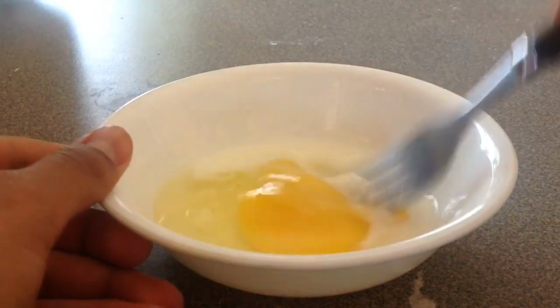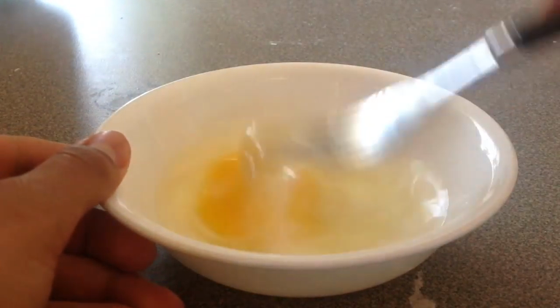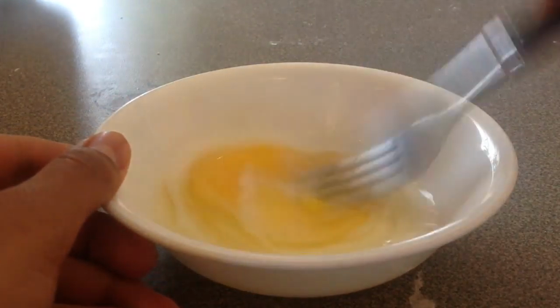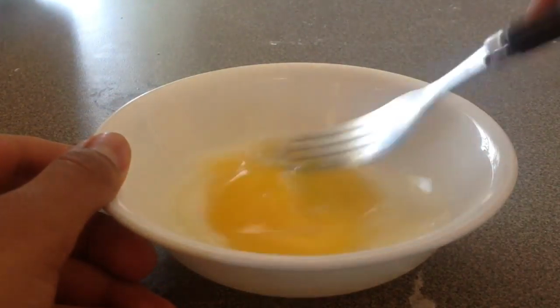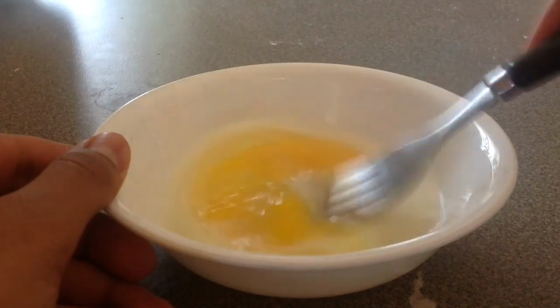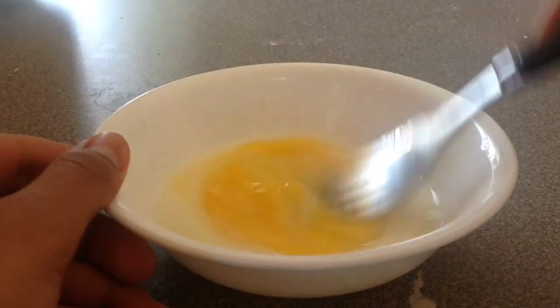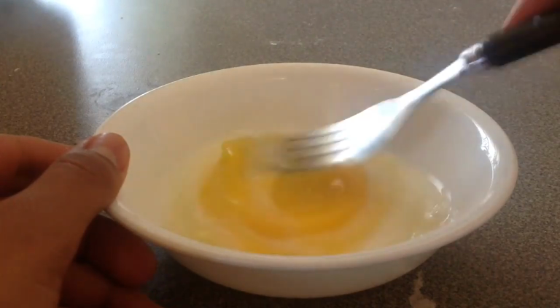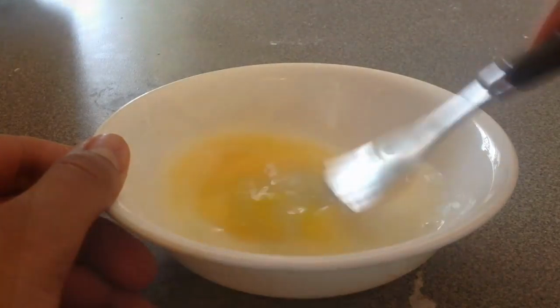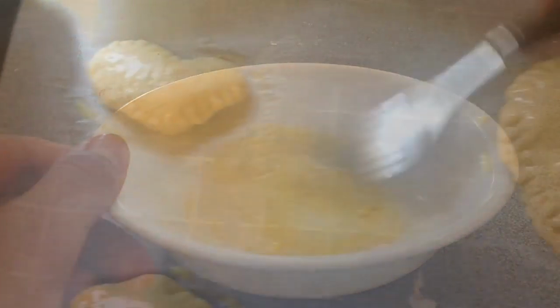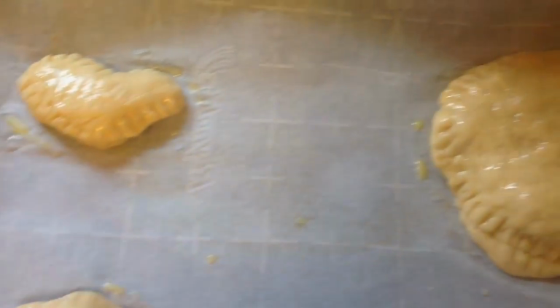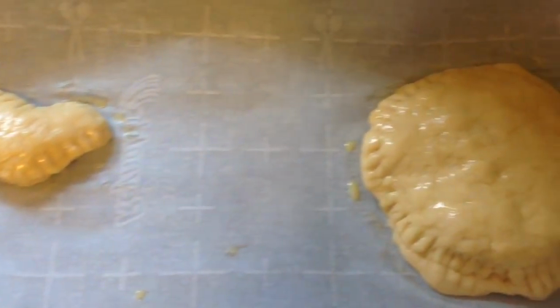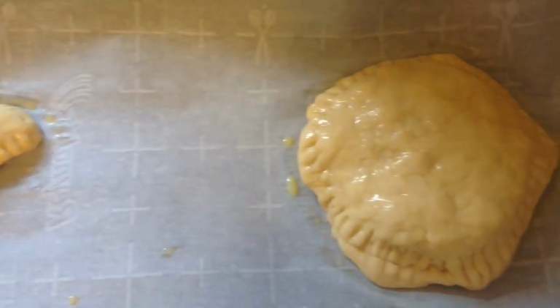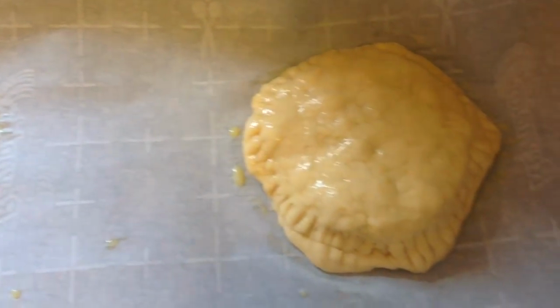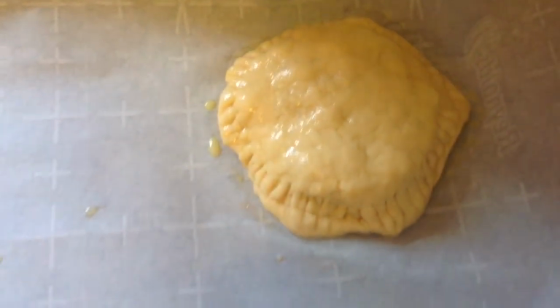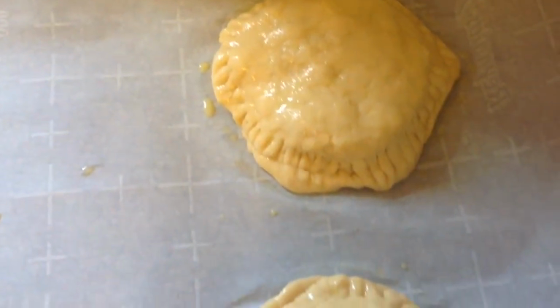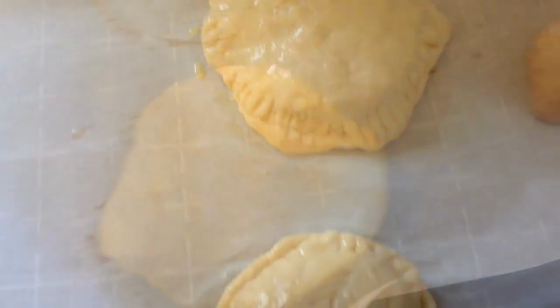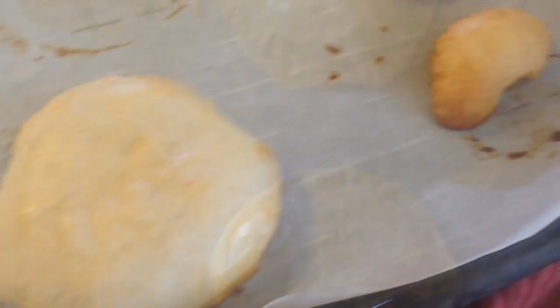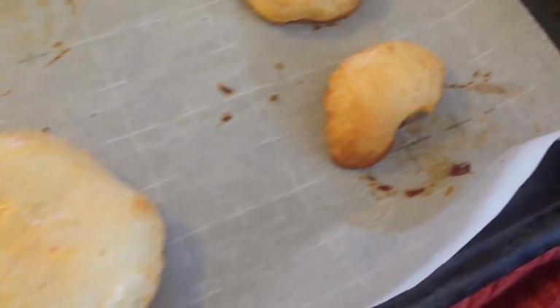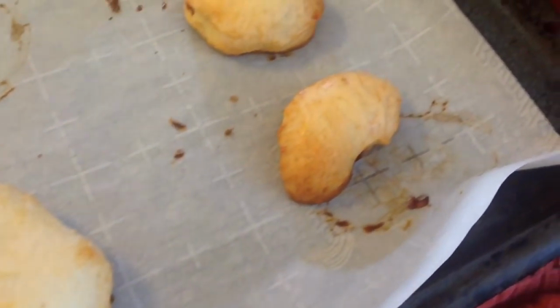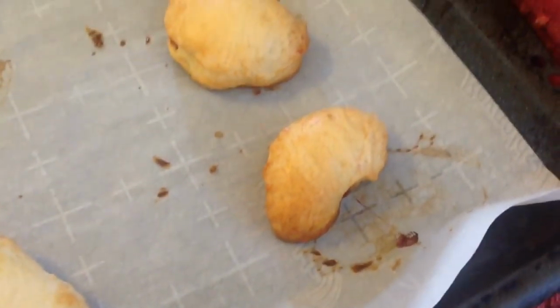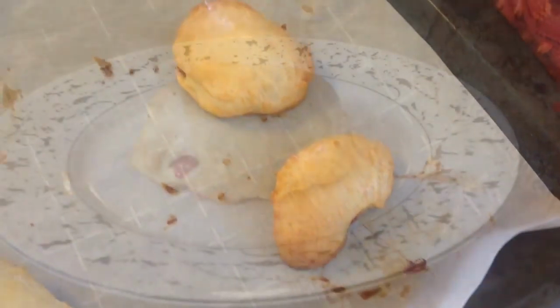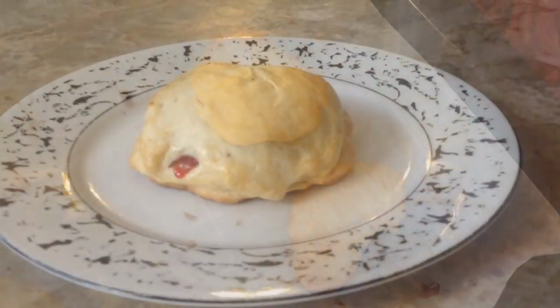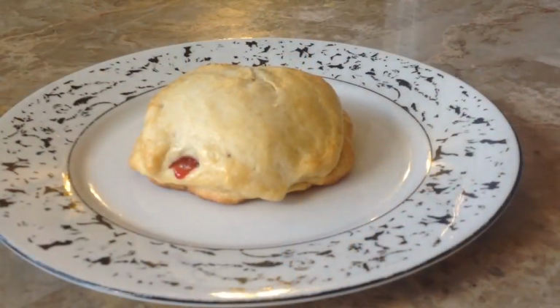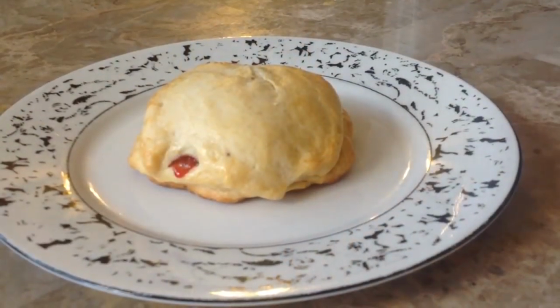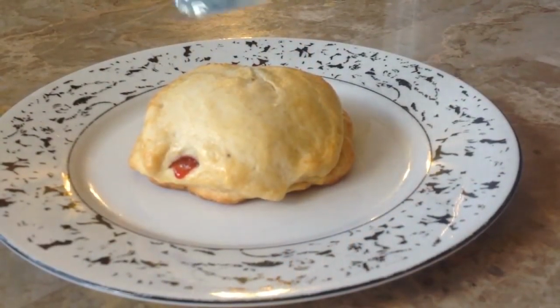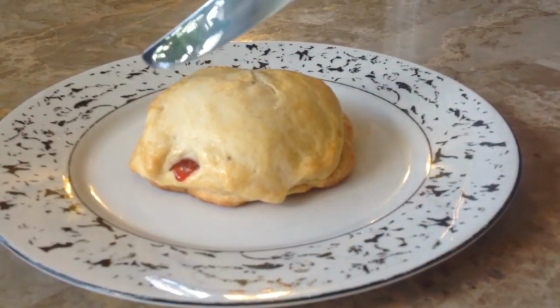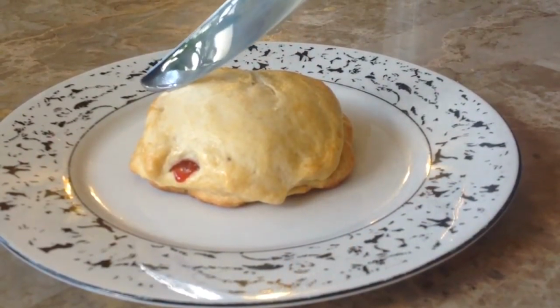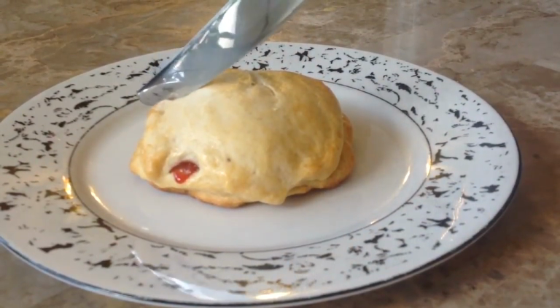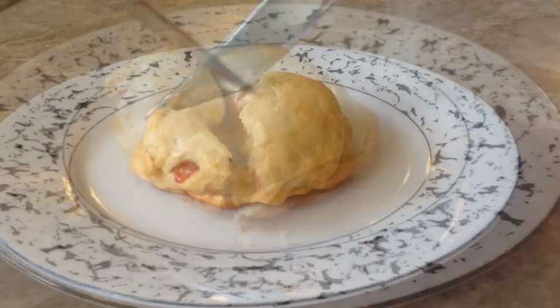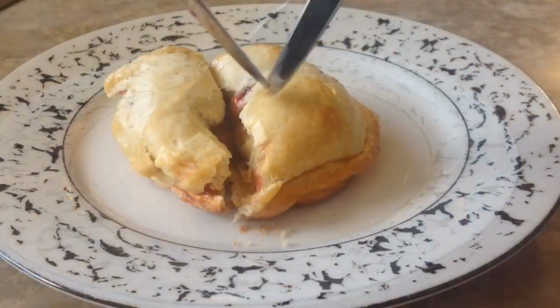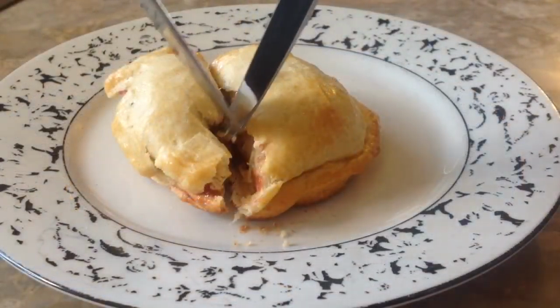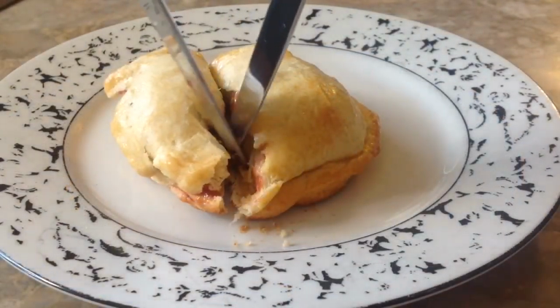In a separate bowl, add one egg and a splash of milk to create your egg wash. Mix it all together and brush it on top of your little pies. This will give them a very golden, cooked look and it looks delicious.